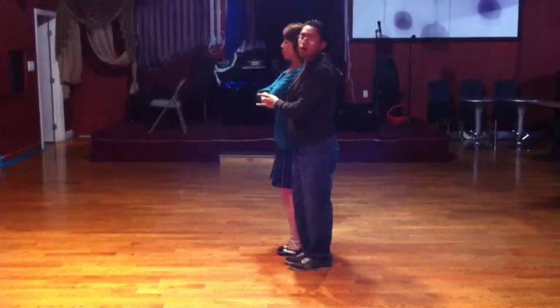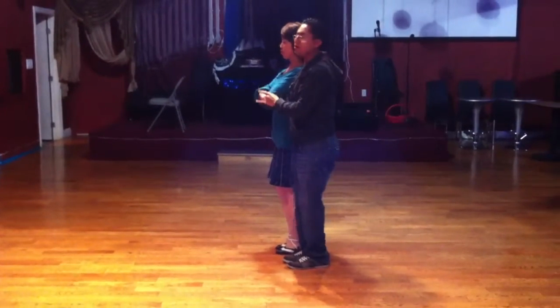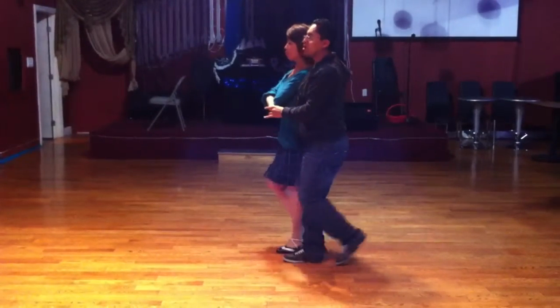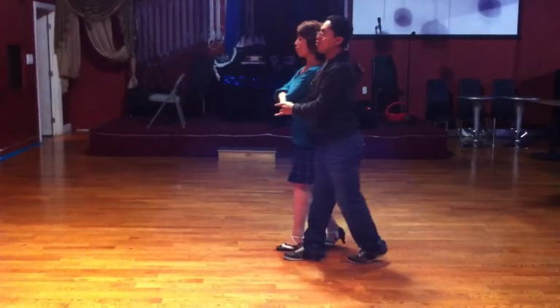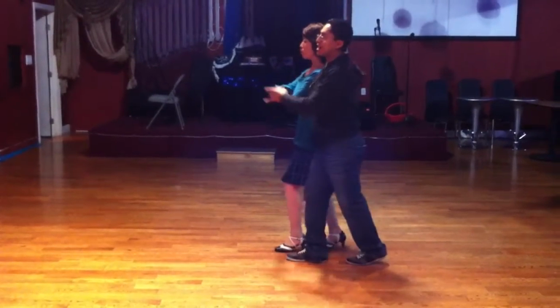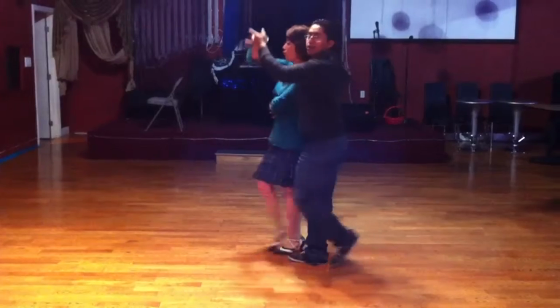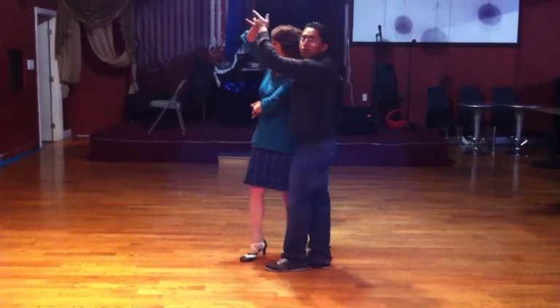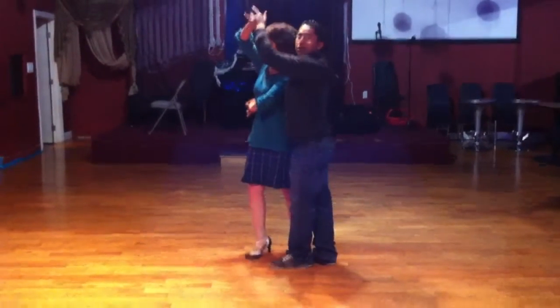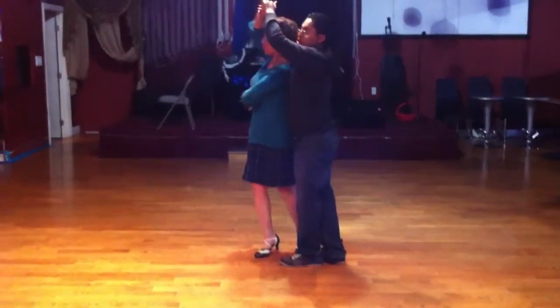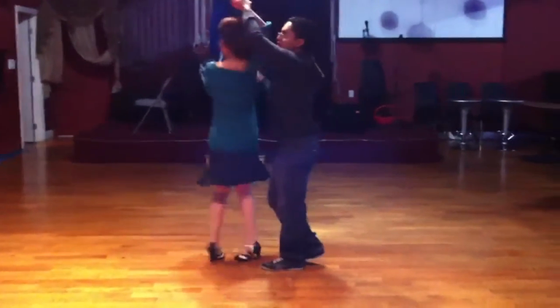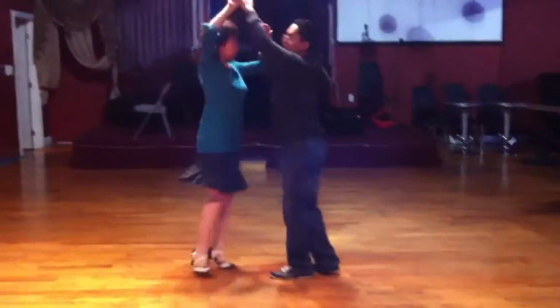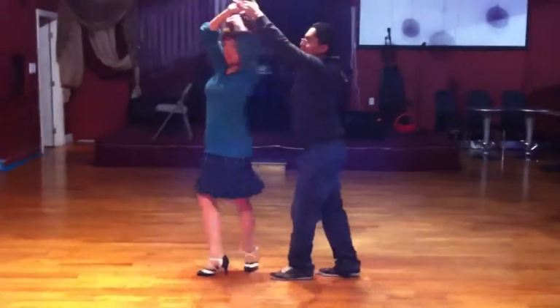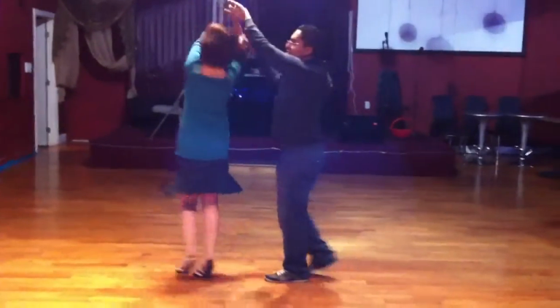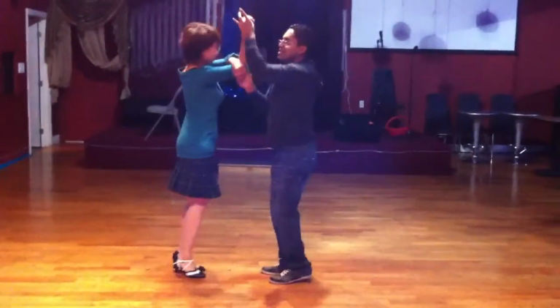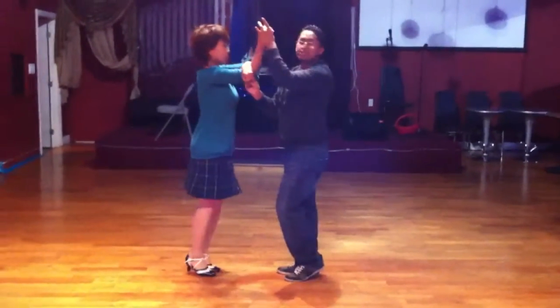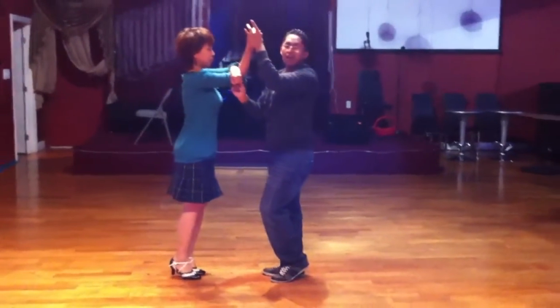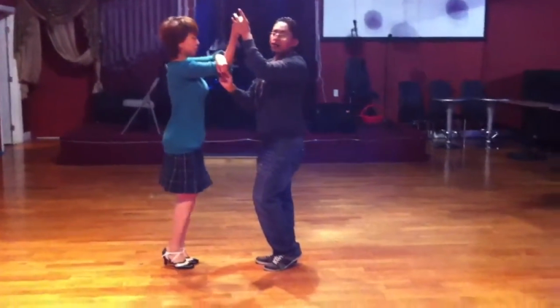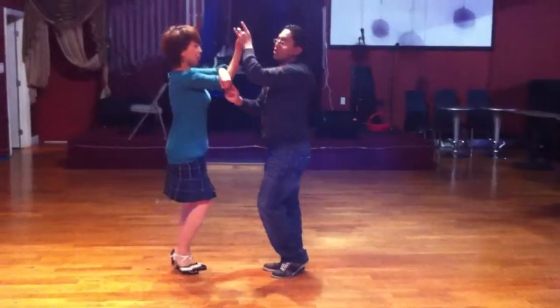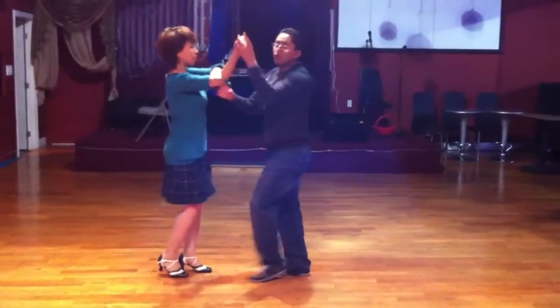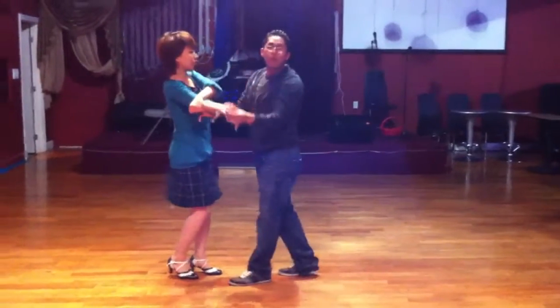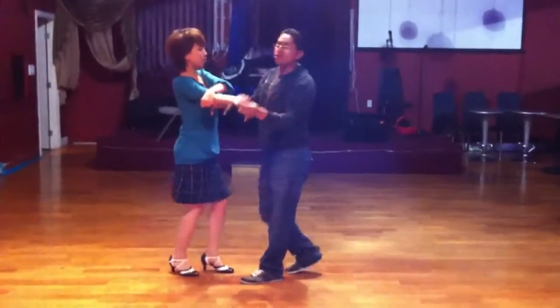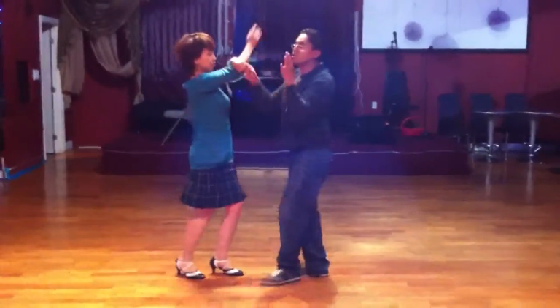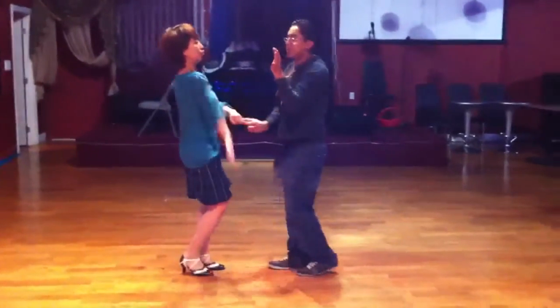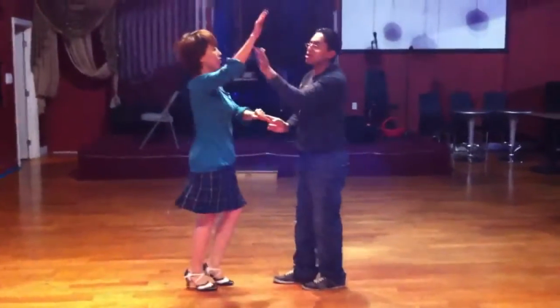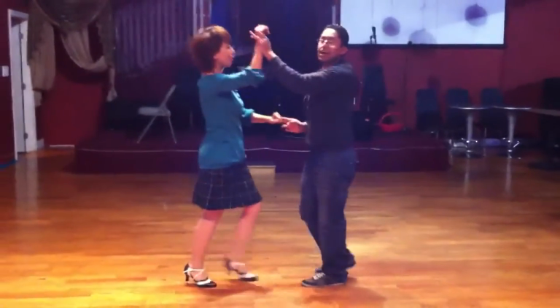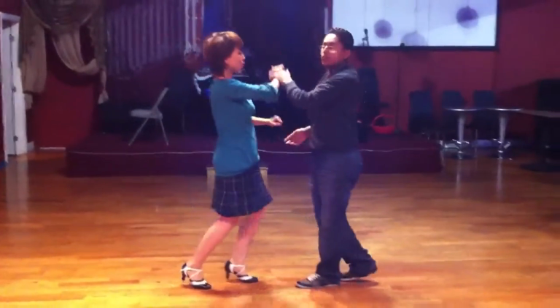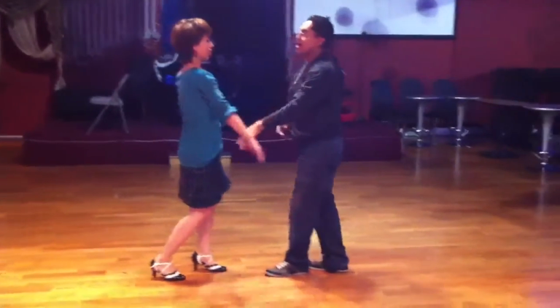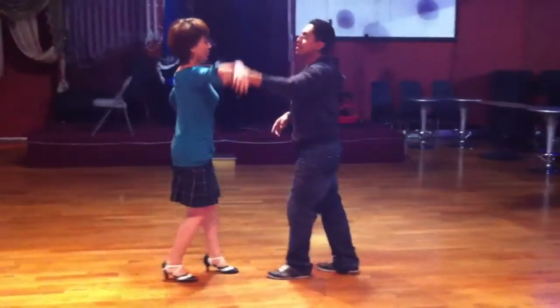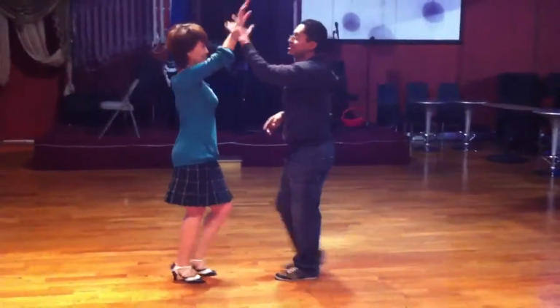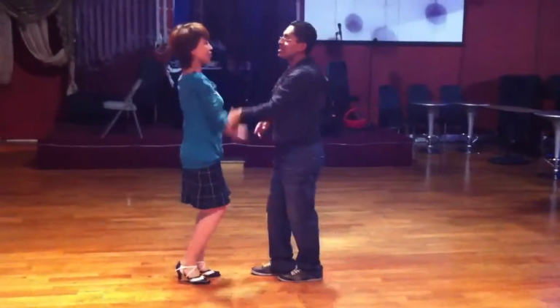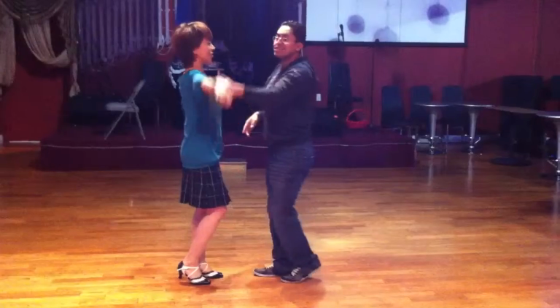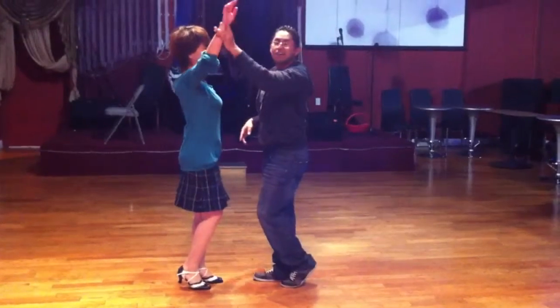We're going to walk back with her: 1, hand up on 3, turn her, 5, 6, 7, lock, bring her over for 1, 2, push, capture, 5, 6, 7.